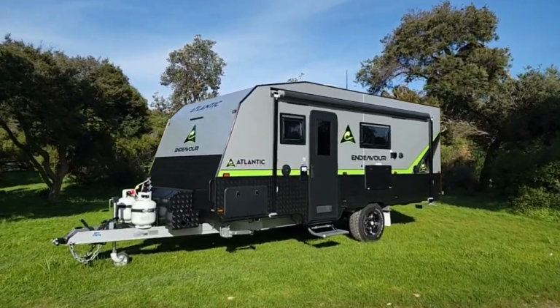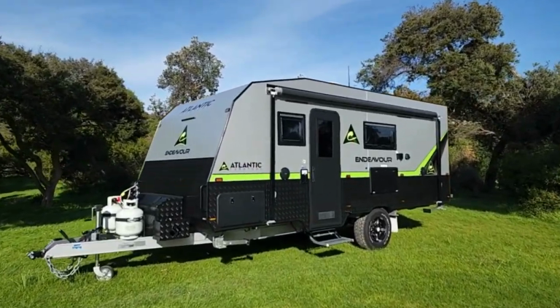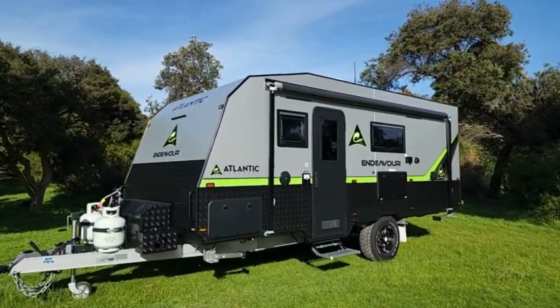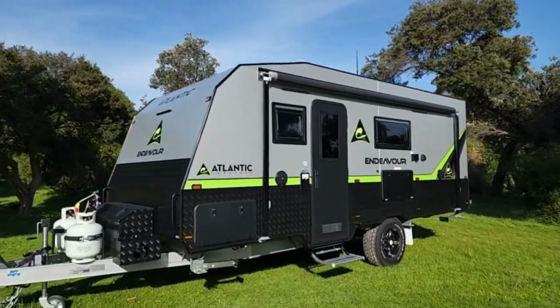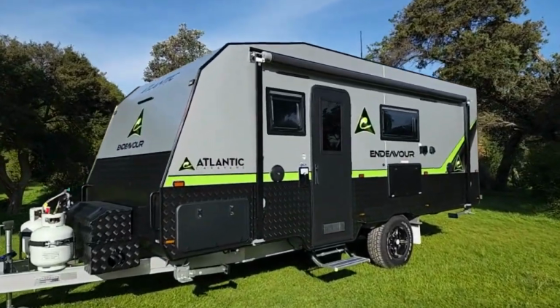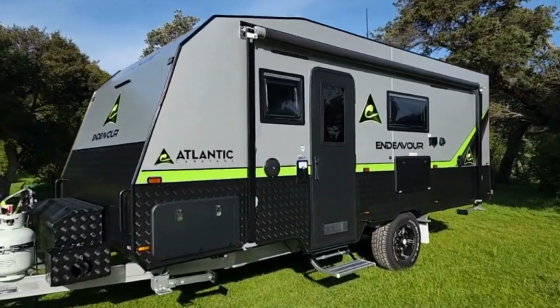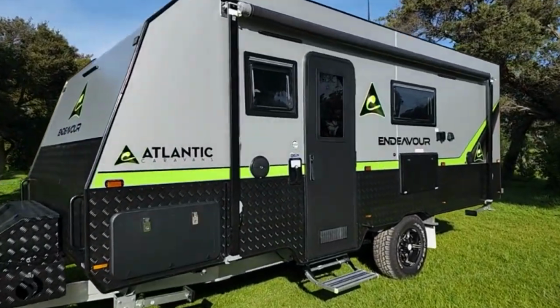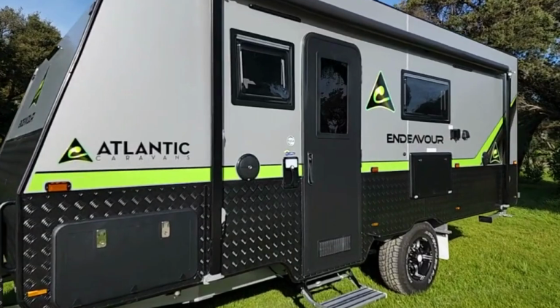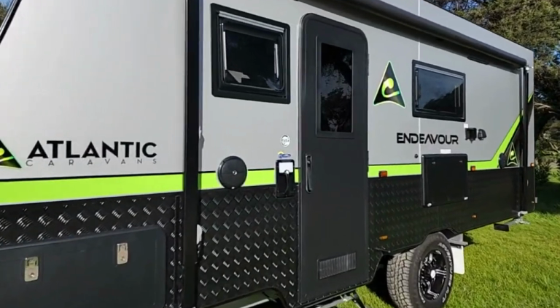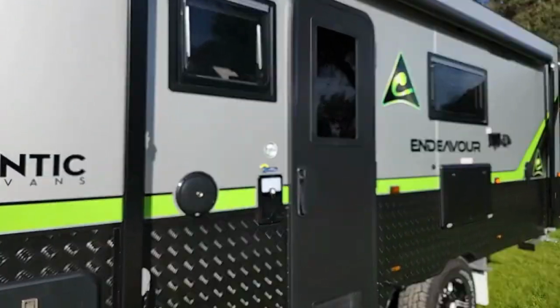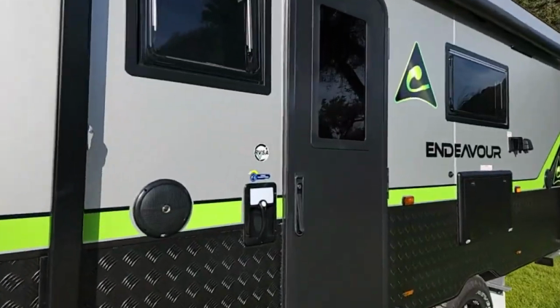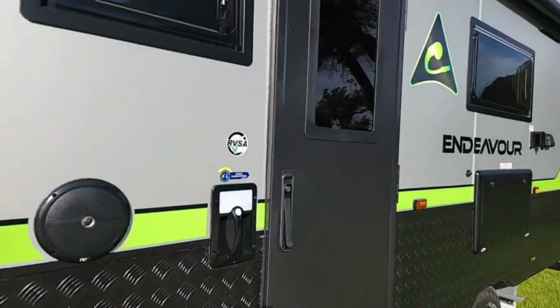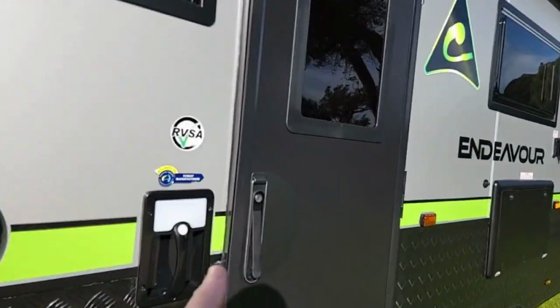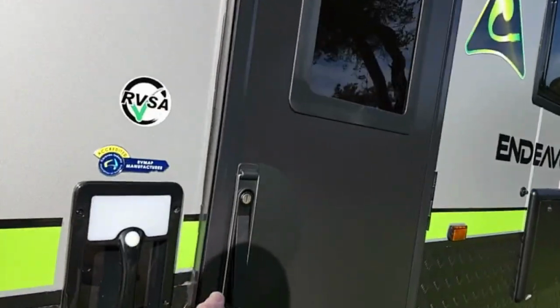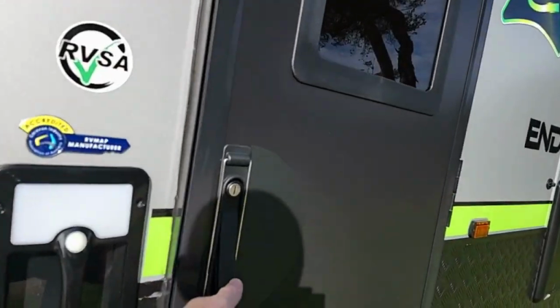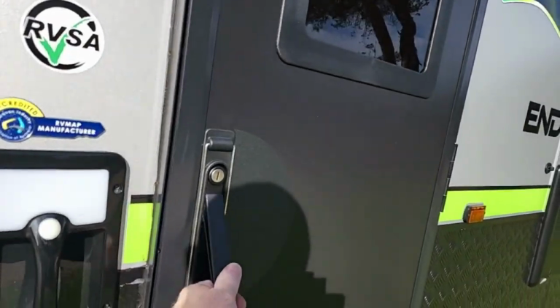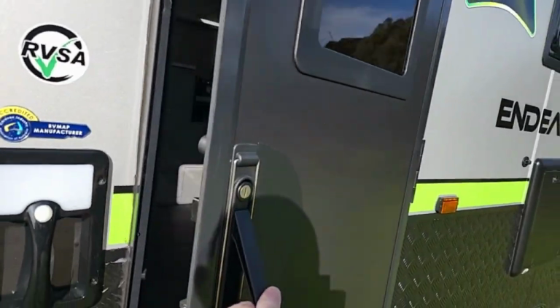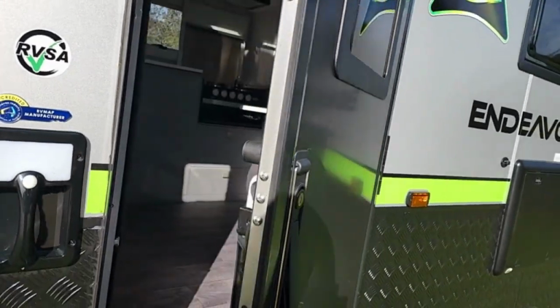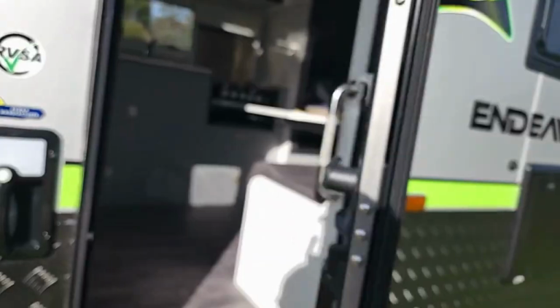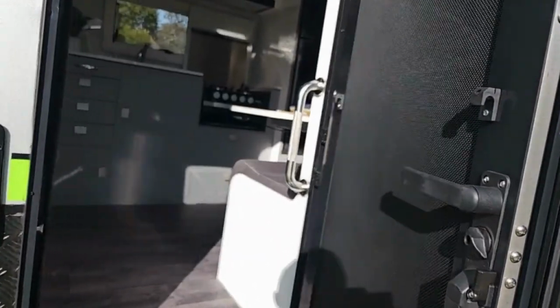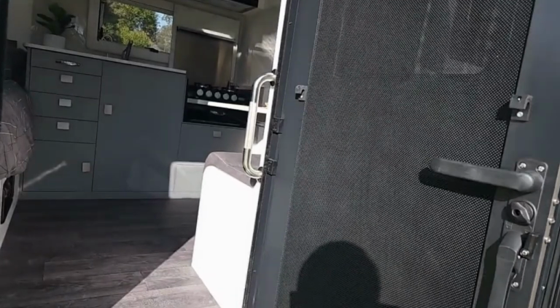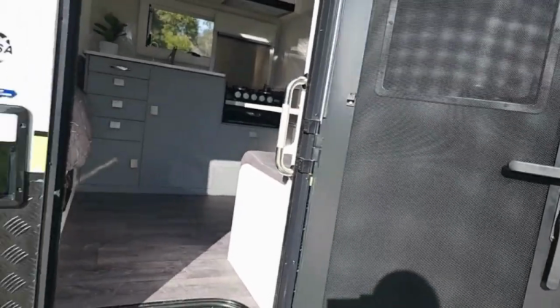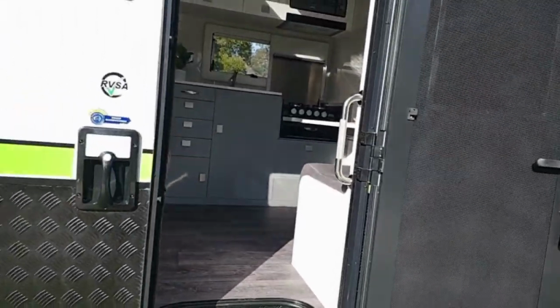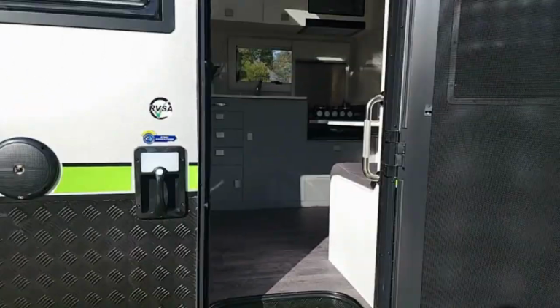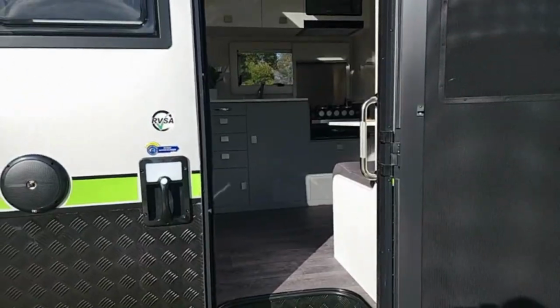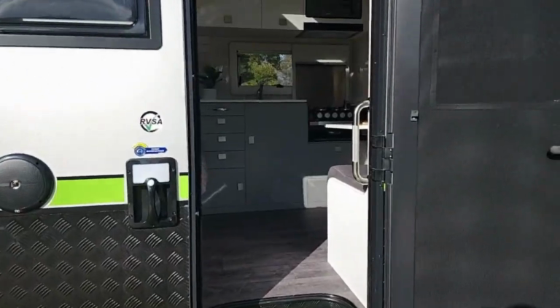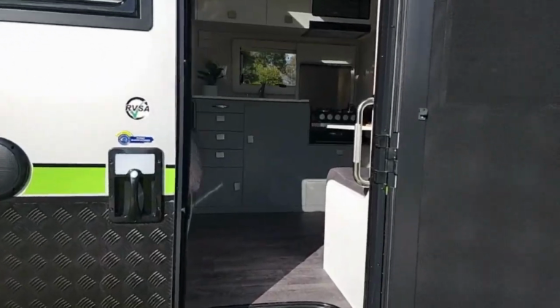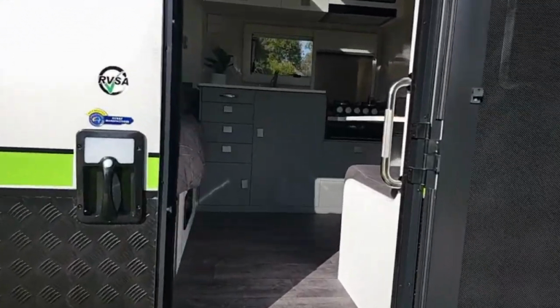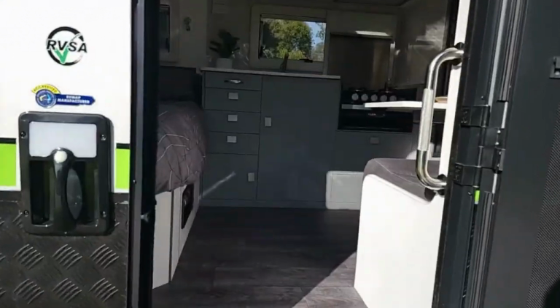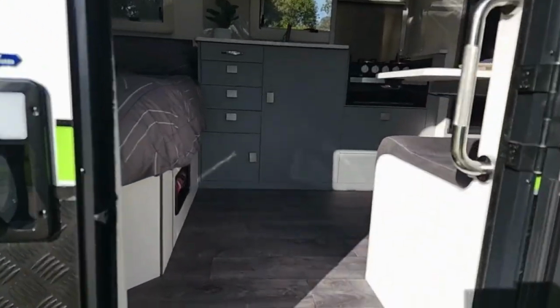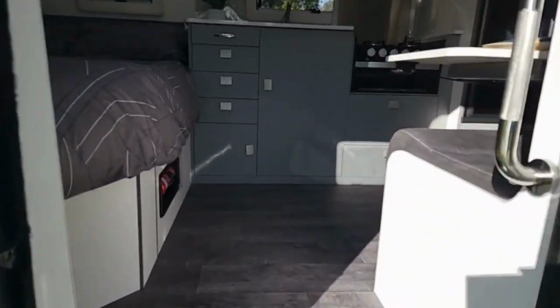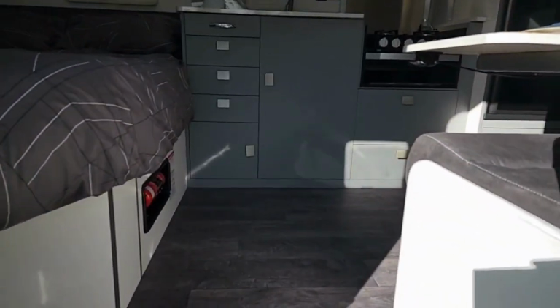The Endeavour range comes complete with a full security door. Atlantic are RVSA and RVMAP accredited manufacturers. Let's go inside and take a quick look.